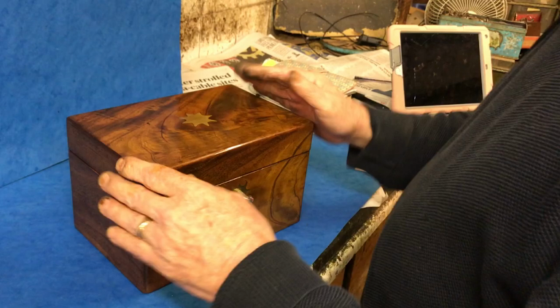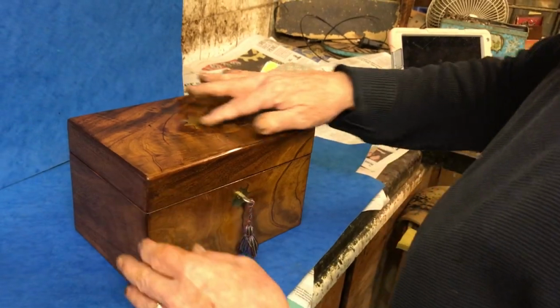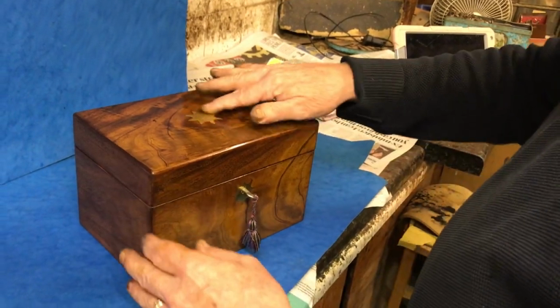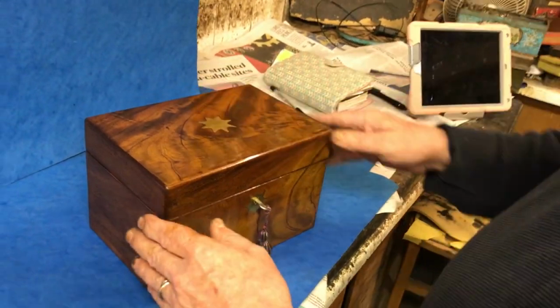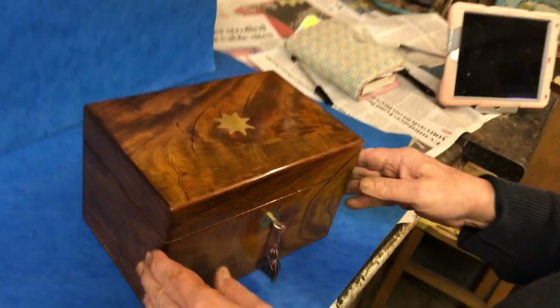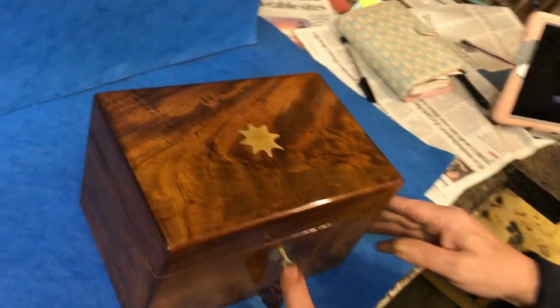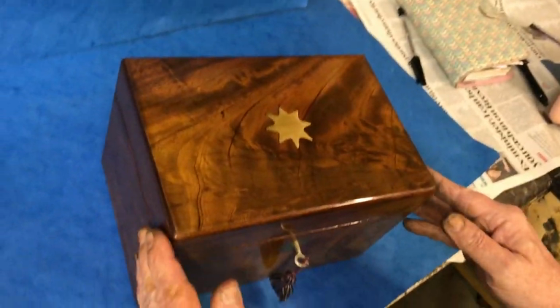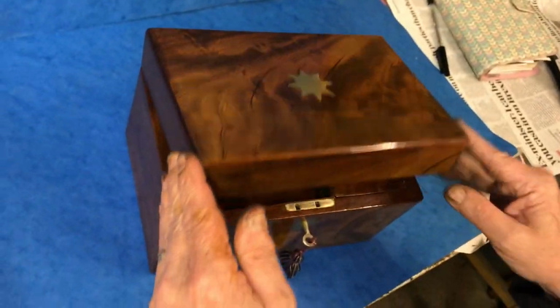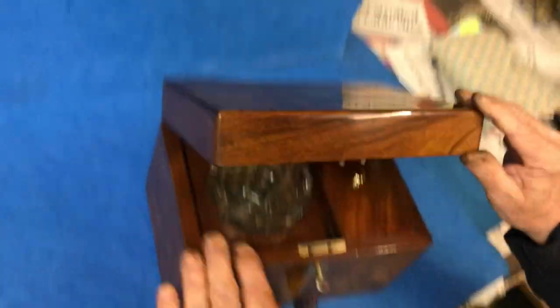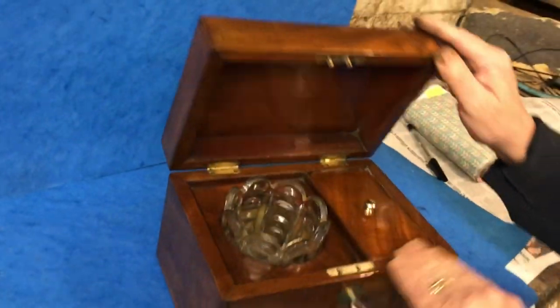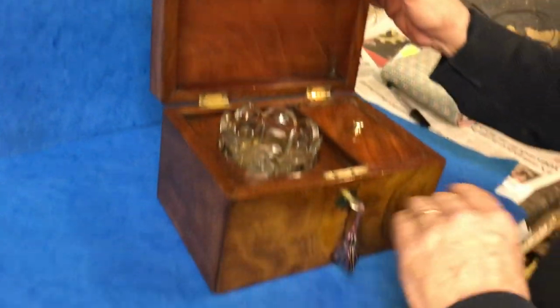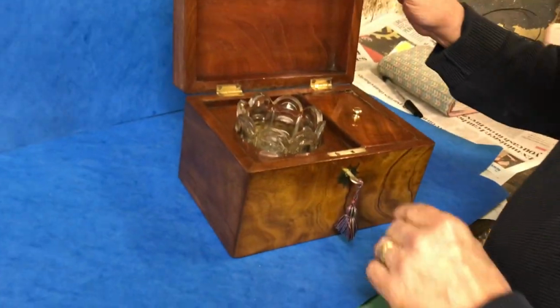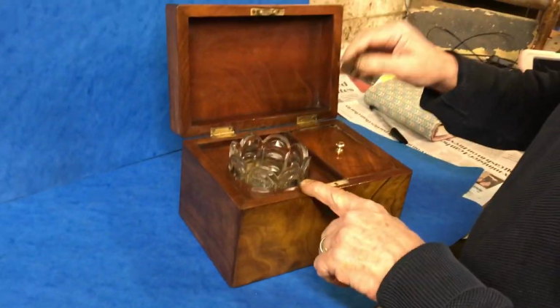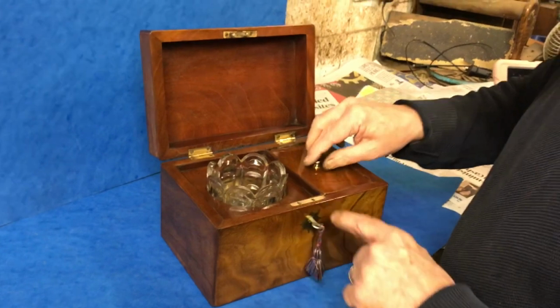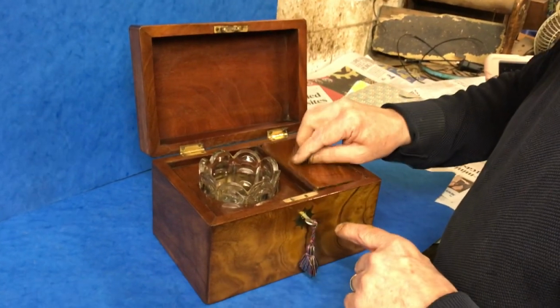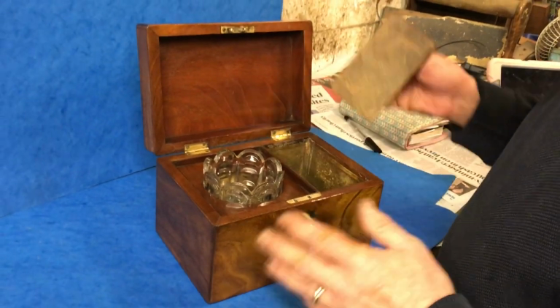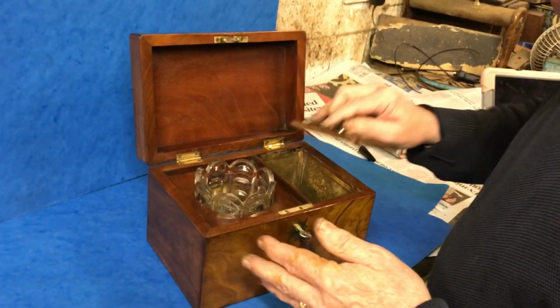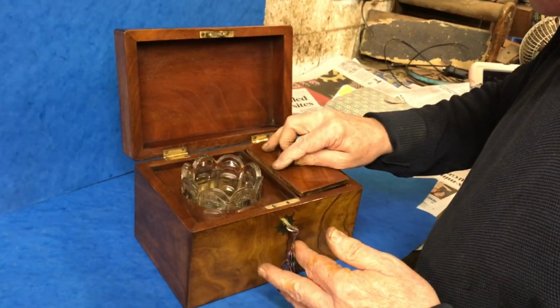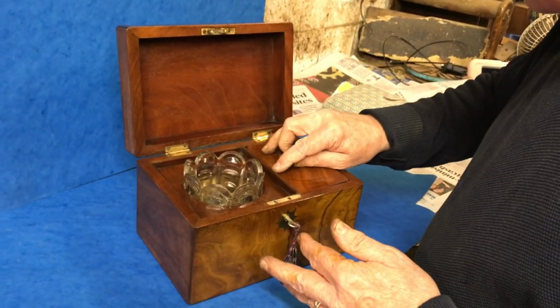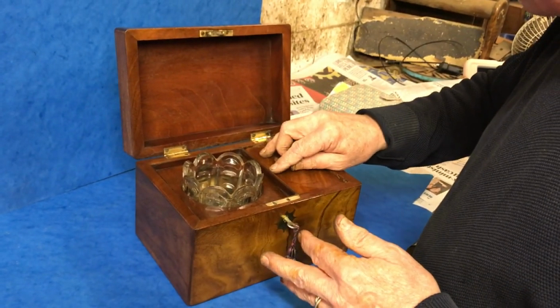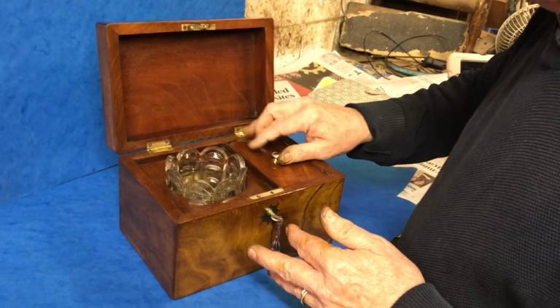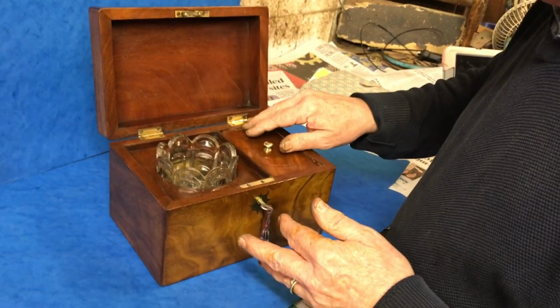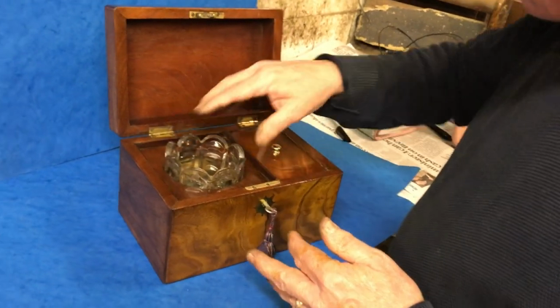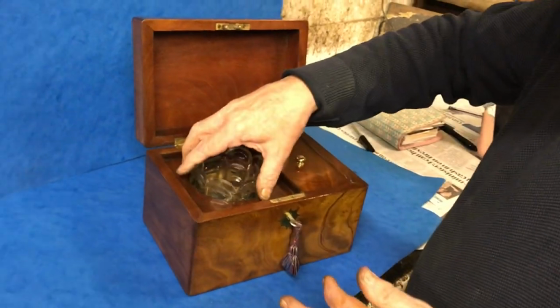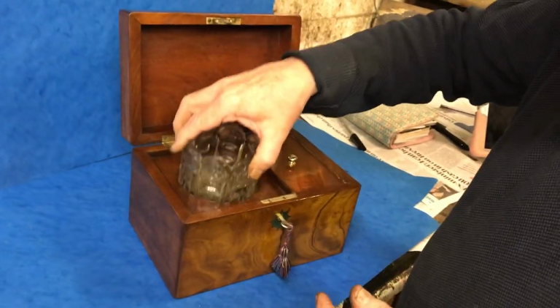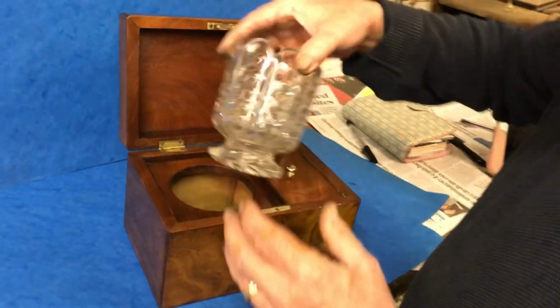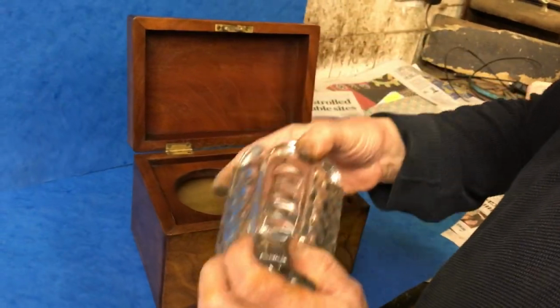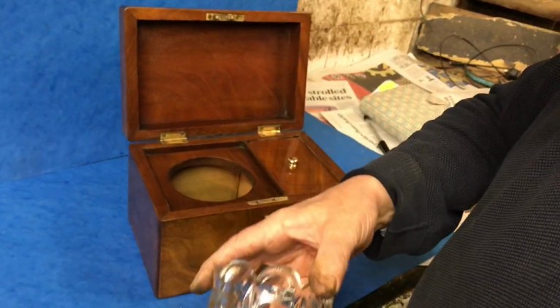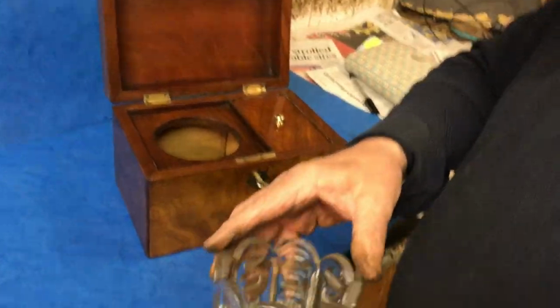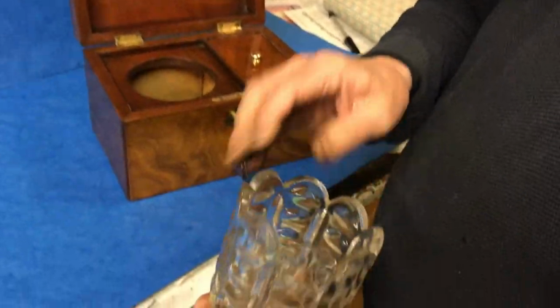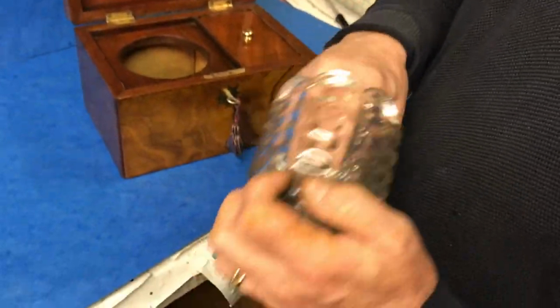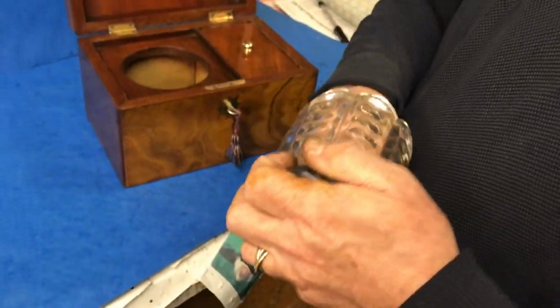It's got this lovely star escutcheon to the top and key escutcheon. It's got a working lock and key. It's unusual in the fact that it's just a single. You've got a bowl which probably would have been used for sugar.